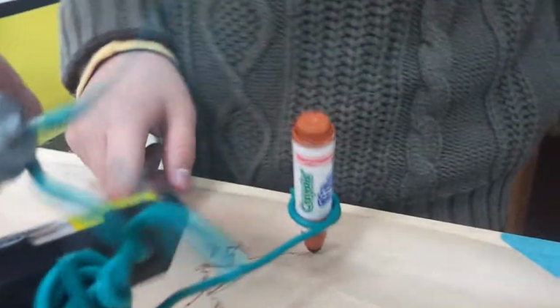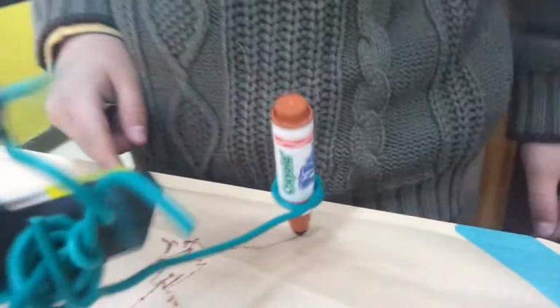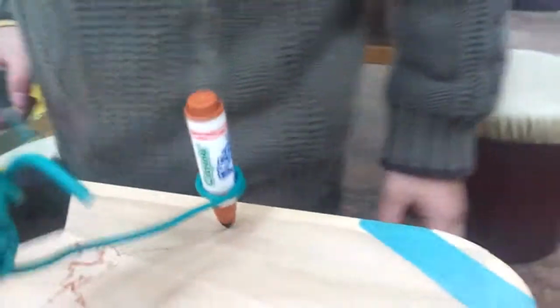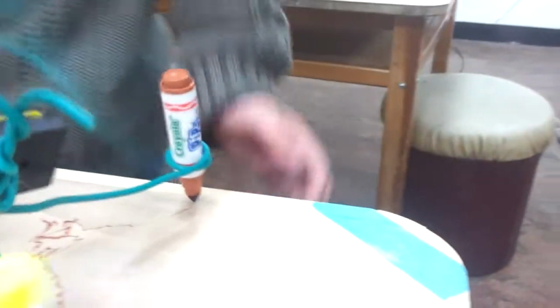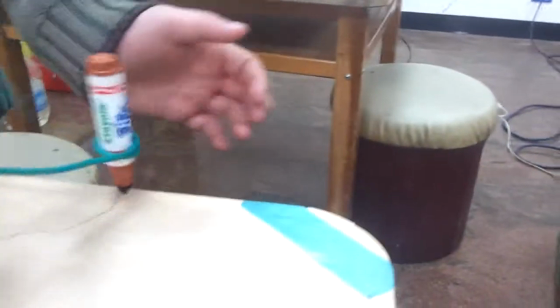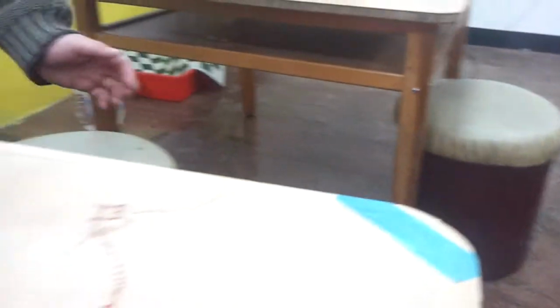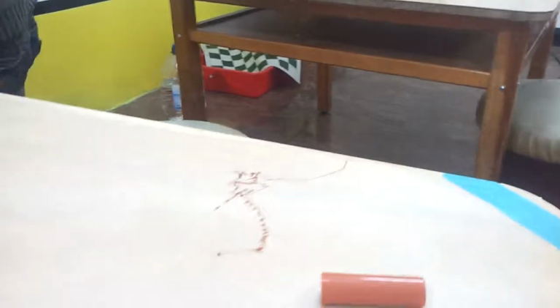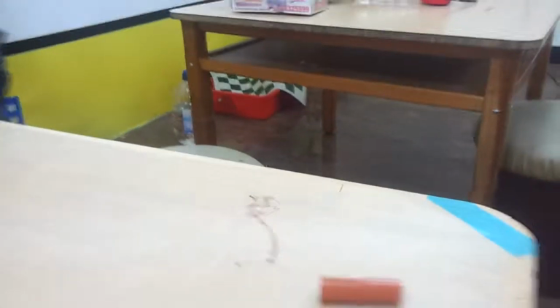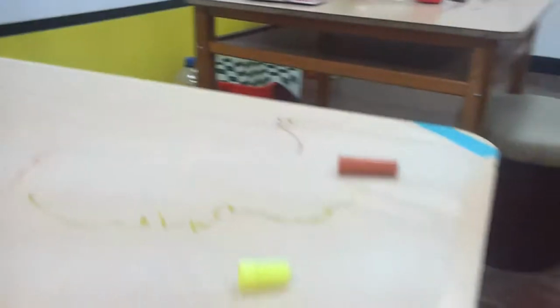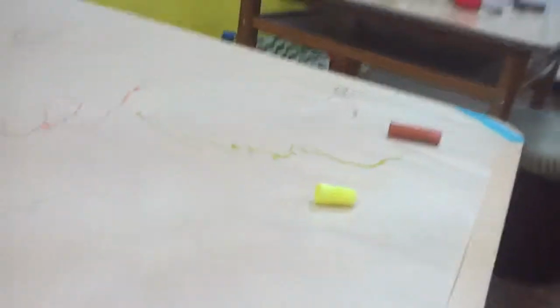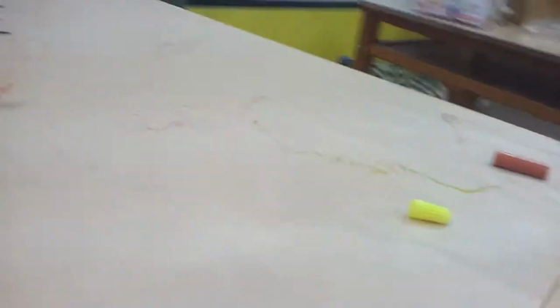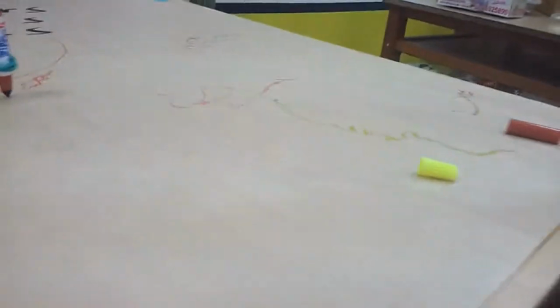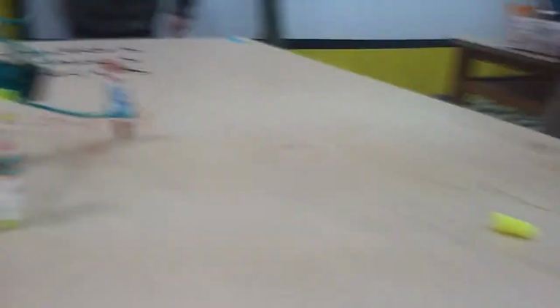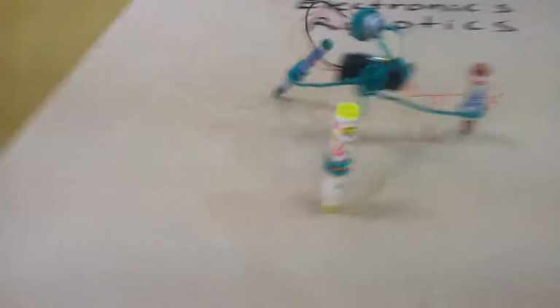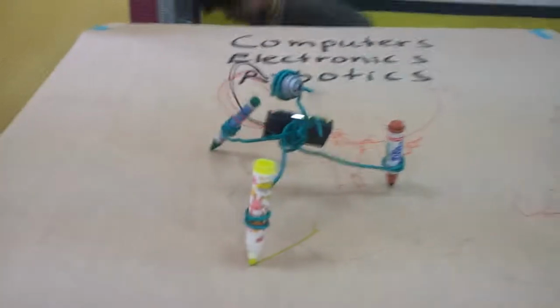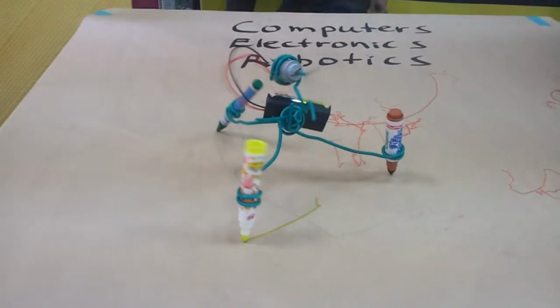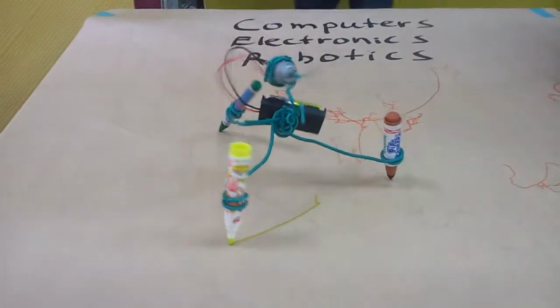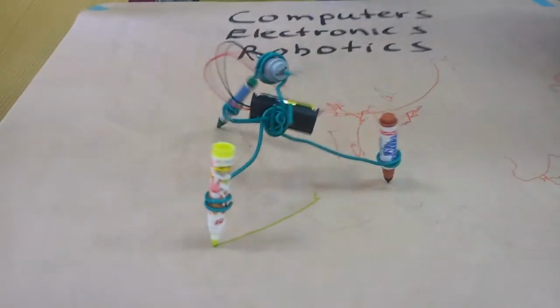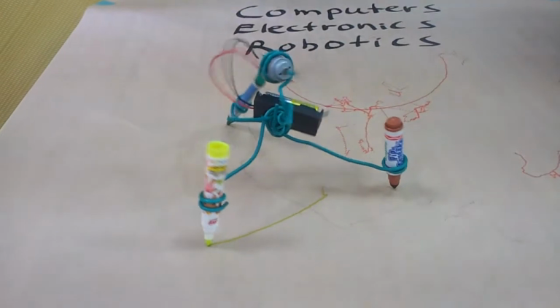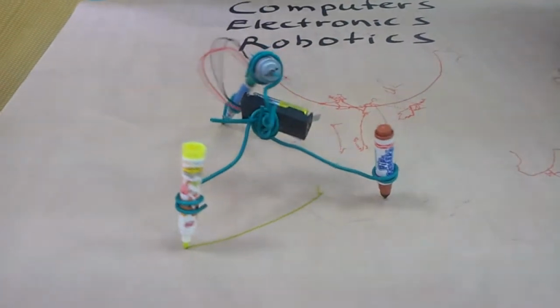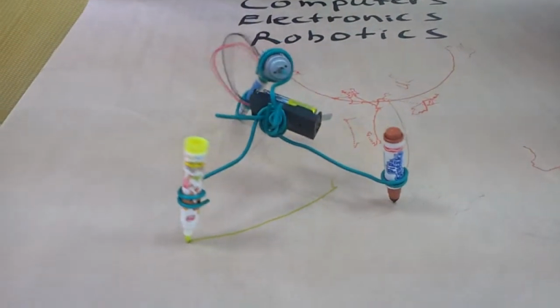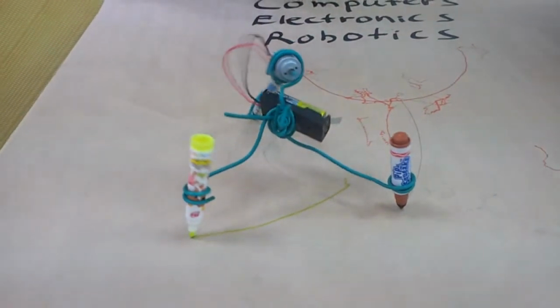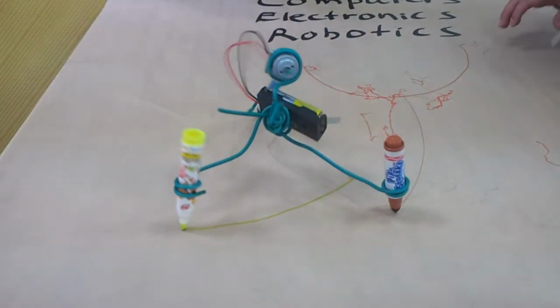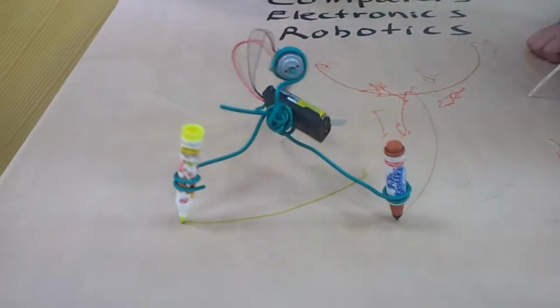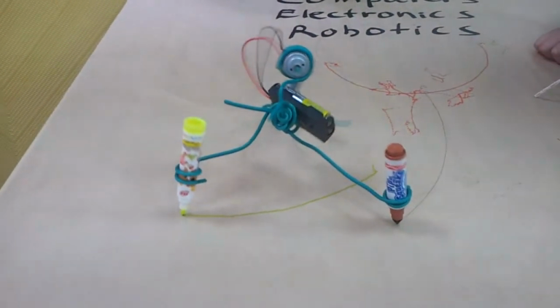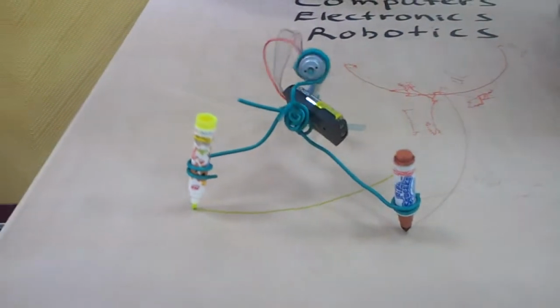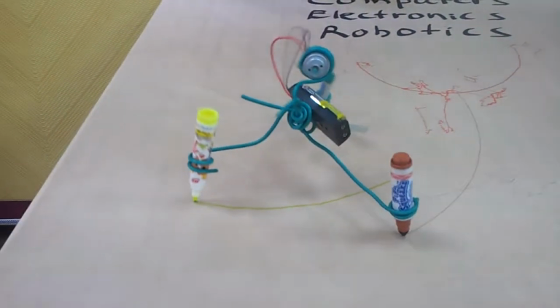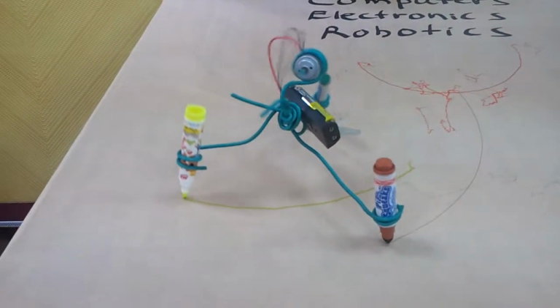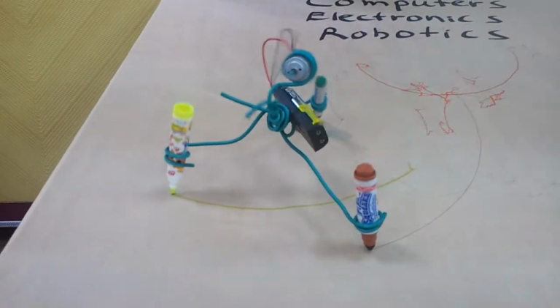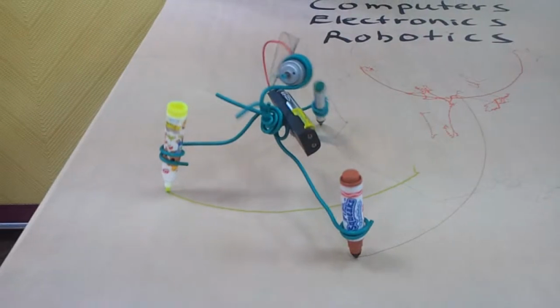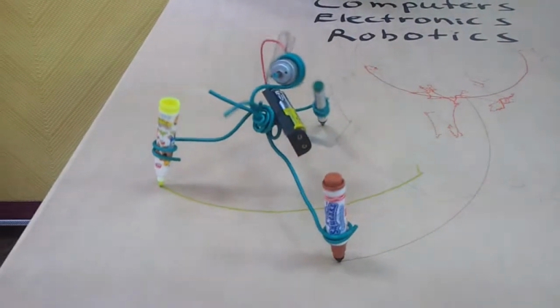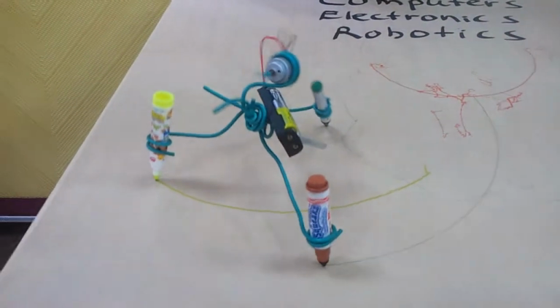There you go. Whoa, off the table. Yeah, it's working pretty good. I'm creating a nice big circle. Circle. And the crayon's just barely moving.